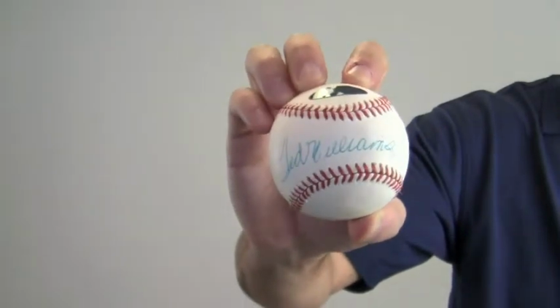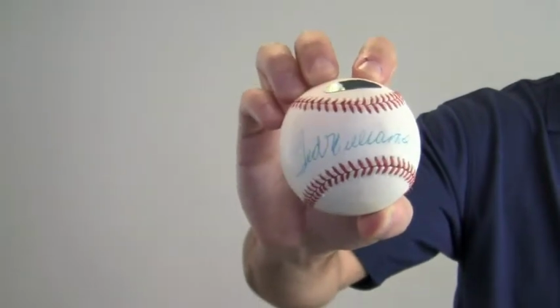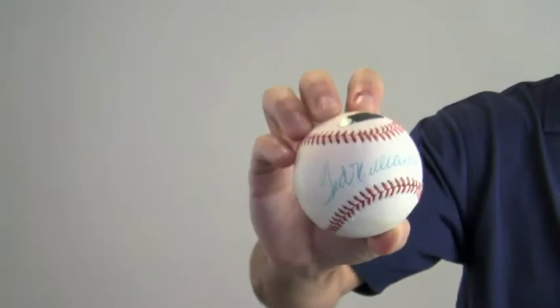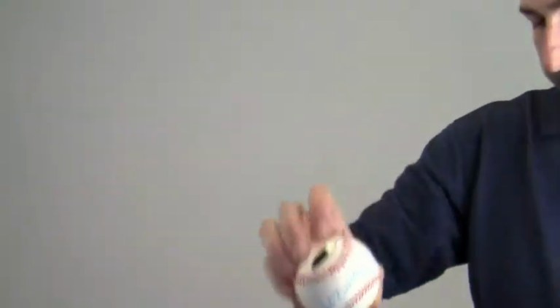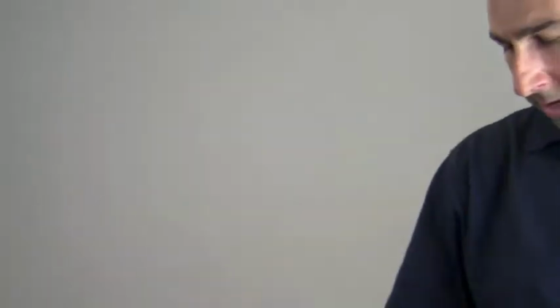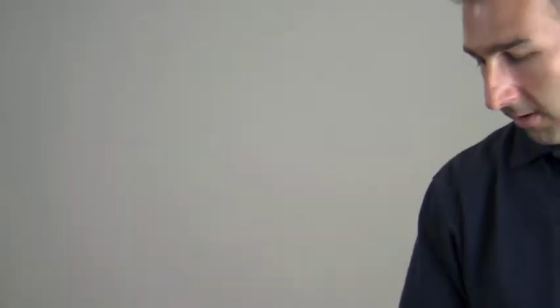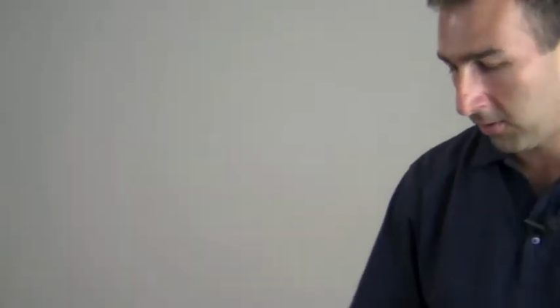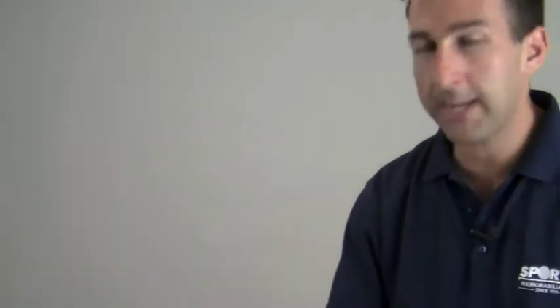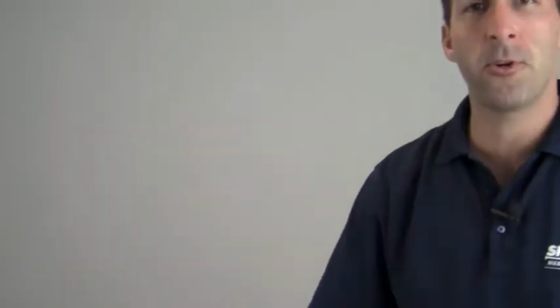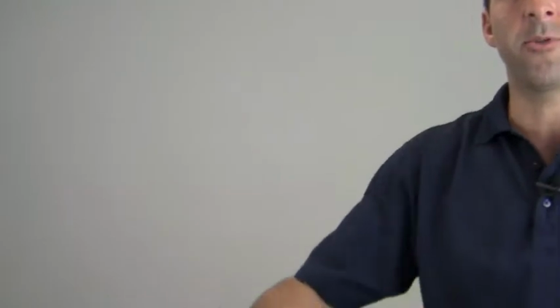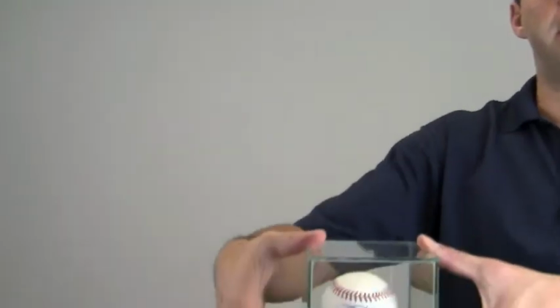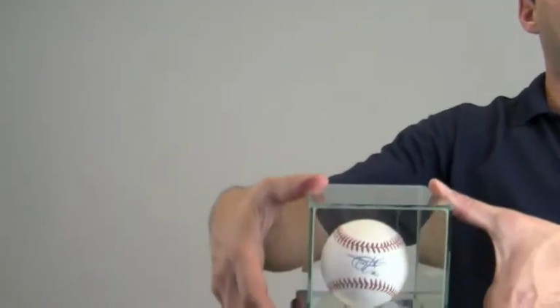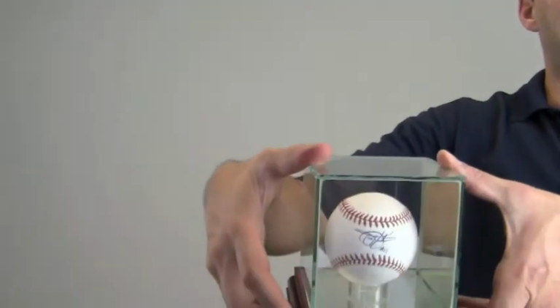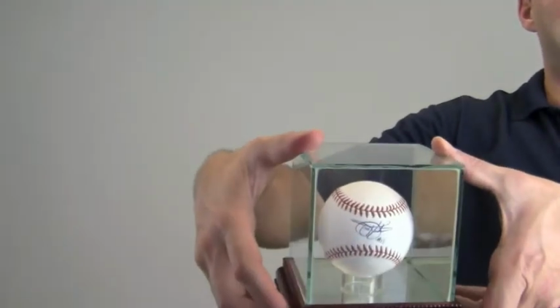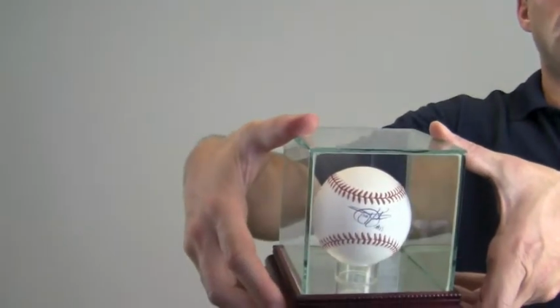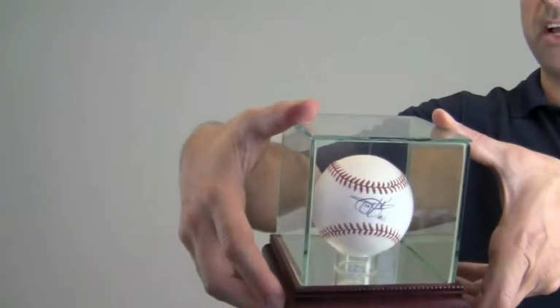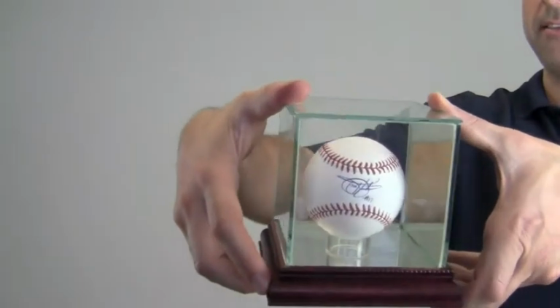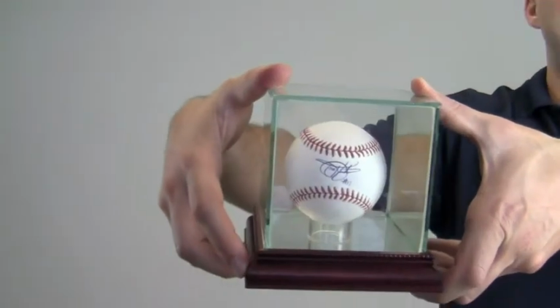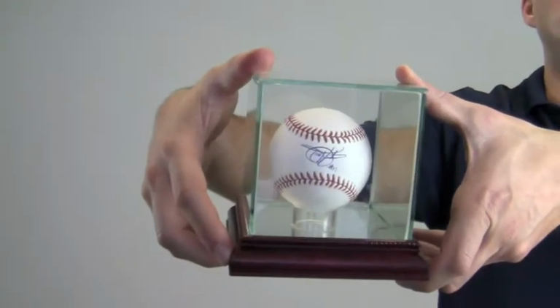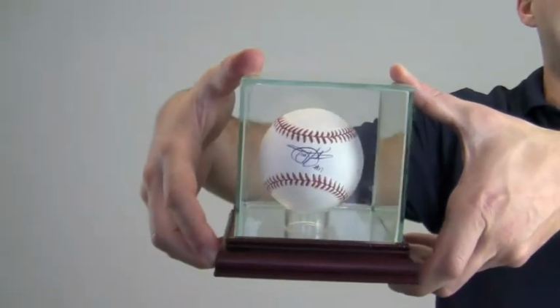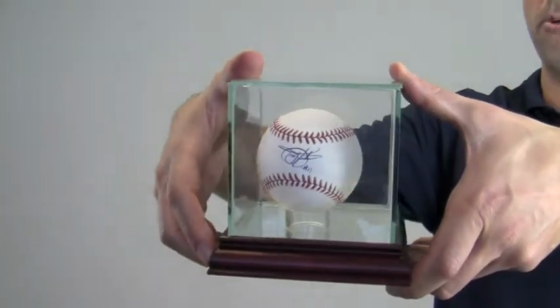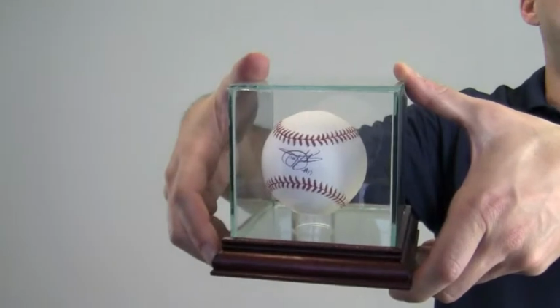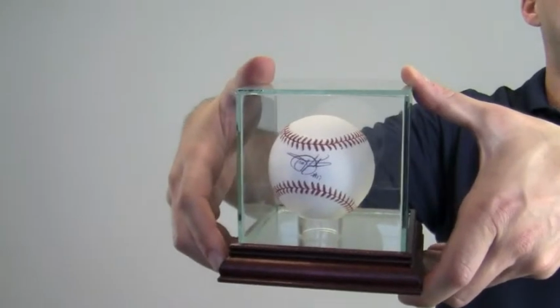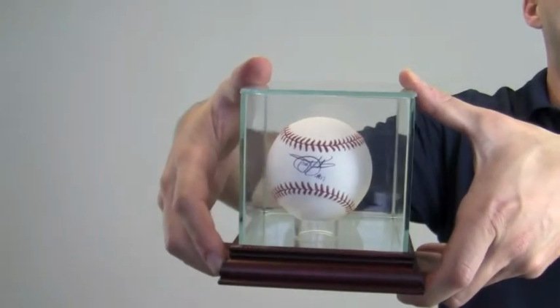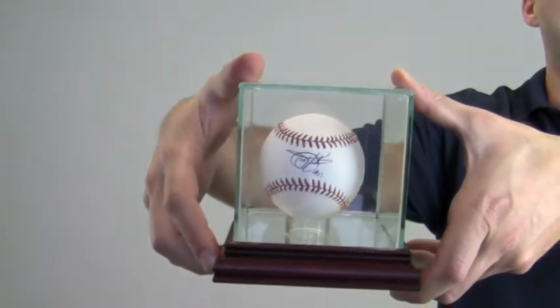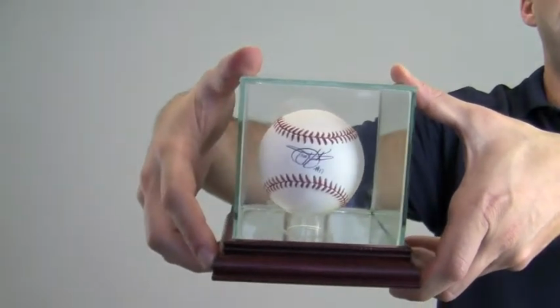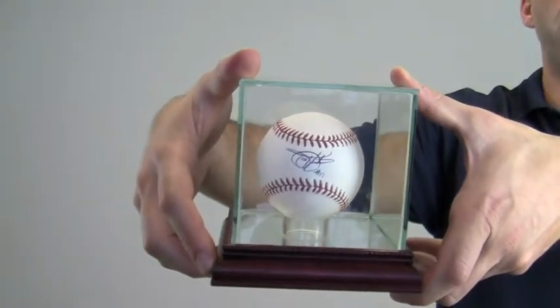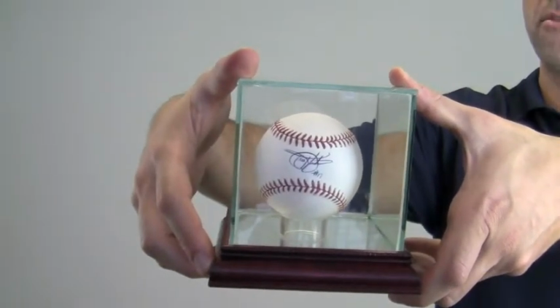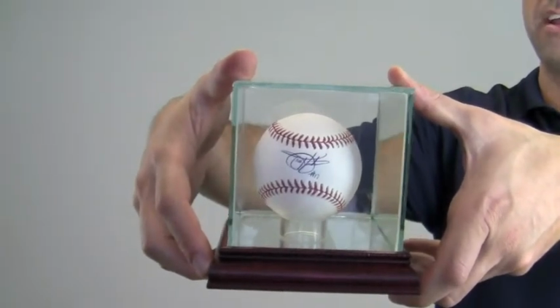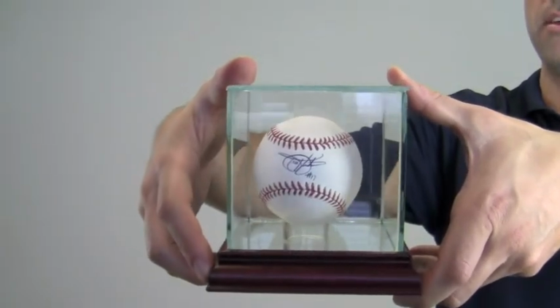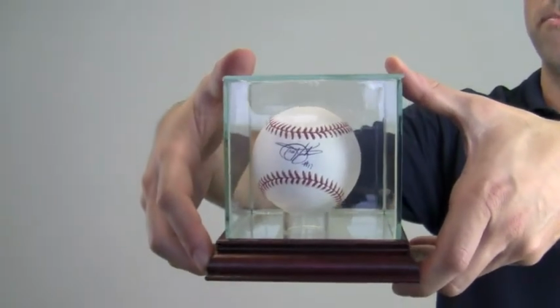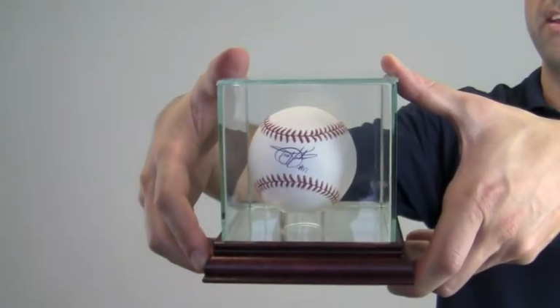This ball is likely to increase in value, so you can protect and preserve your memorabilia with one of our UV protected glass cases with removable top and mirrored bottom. The Ted Williams signed baseball ships free and within one business day.